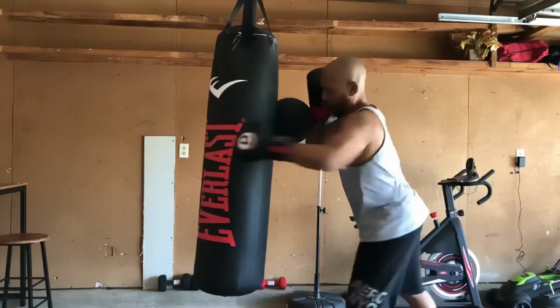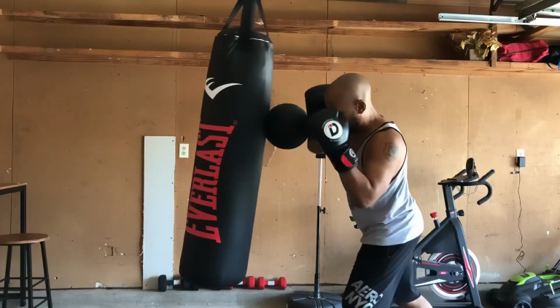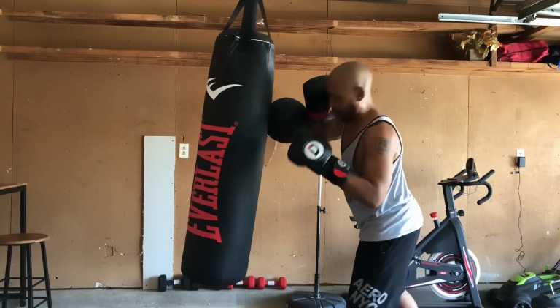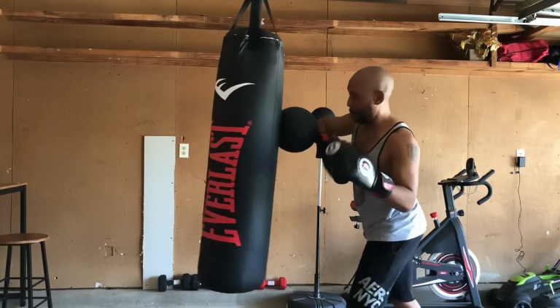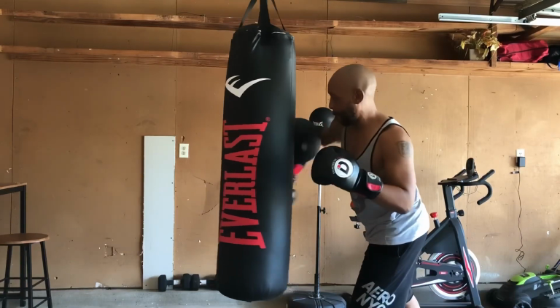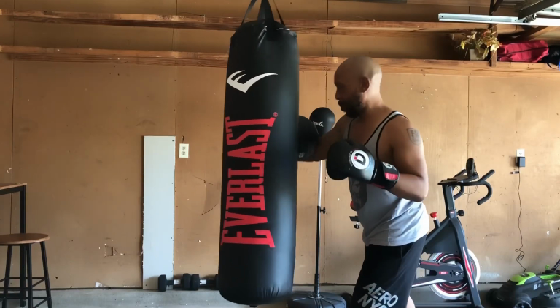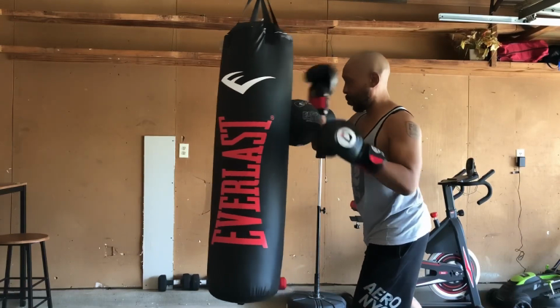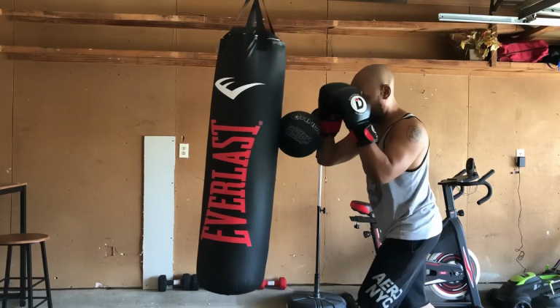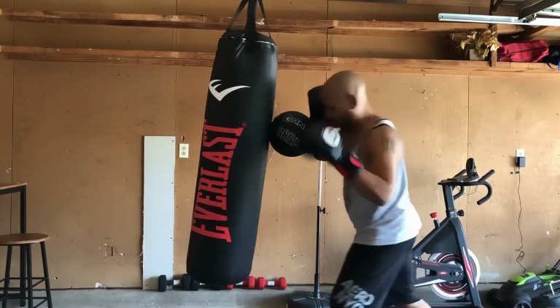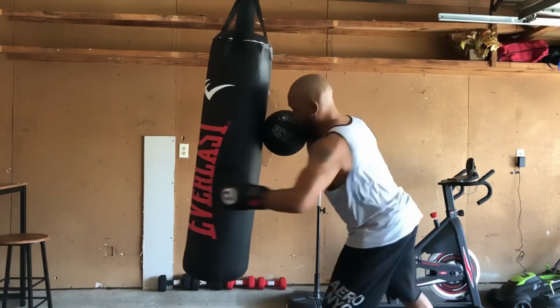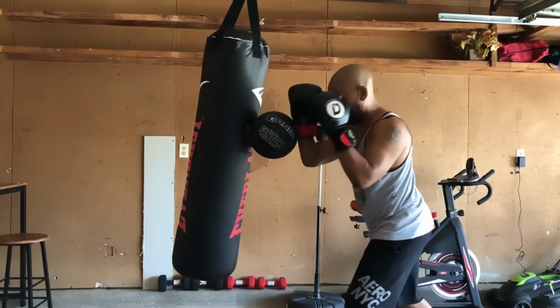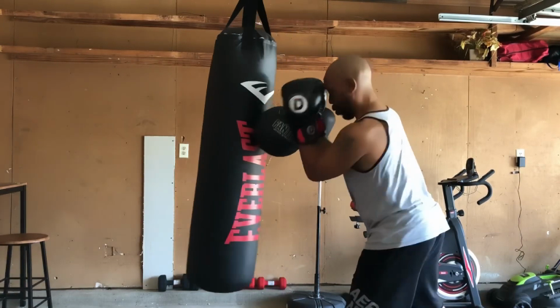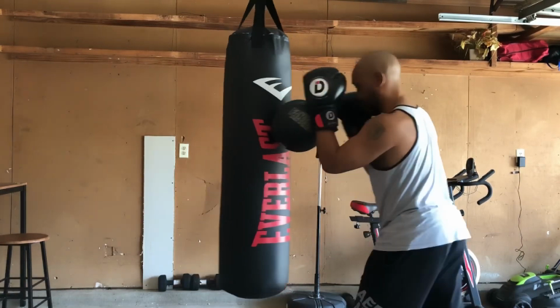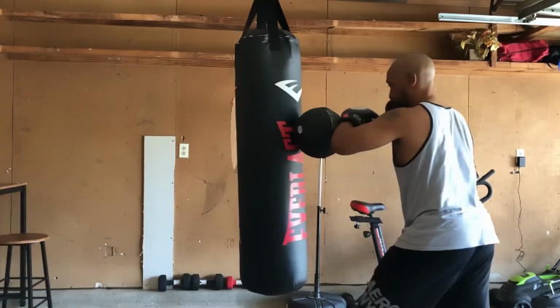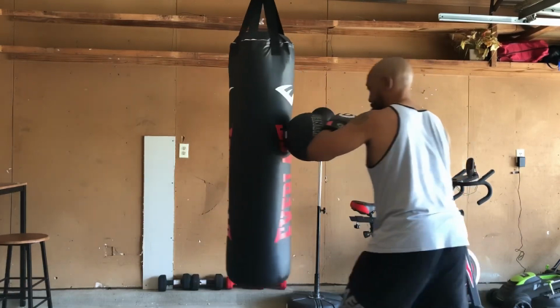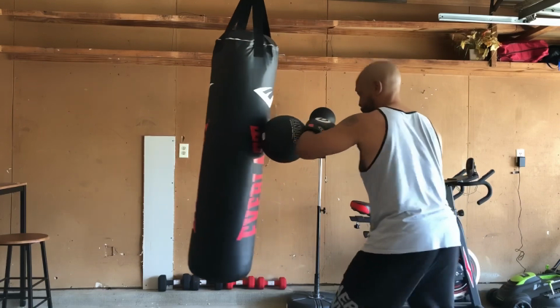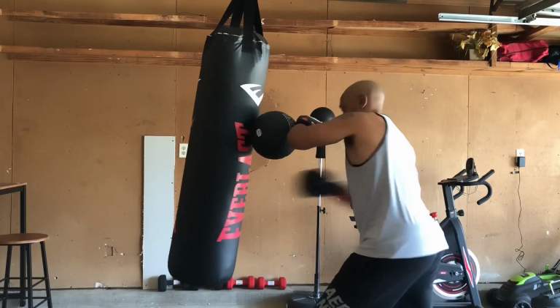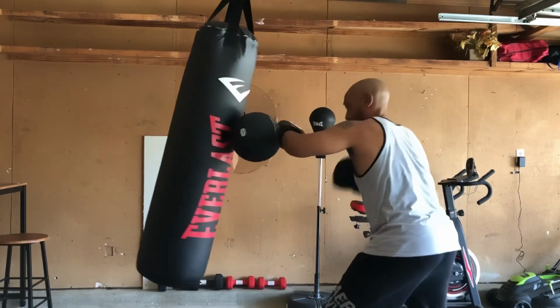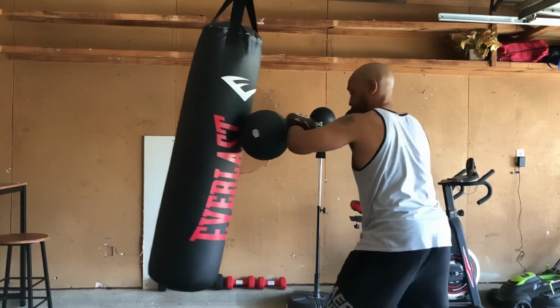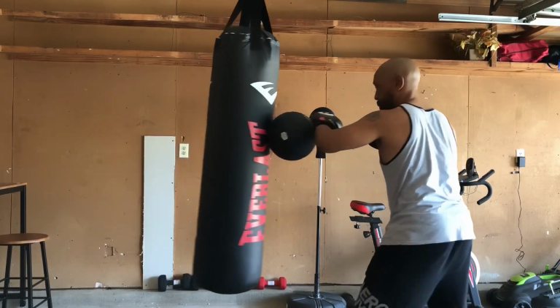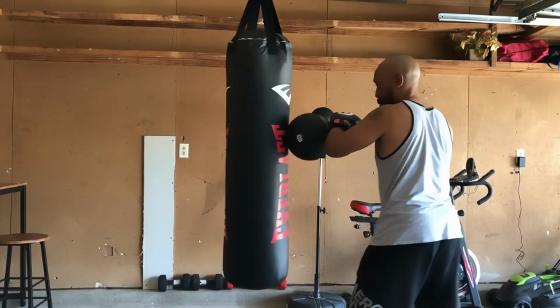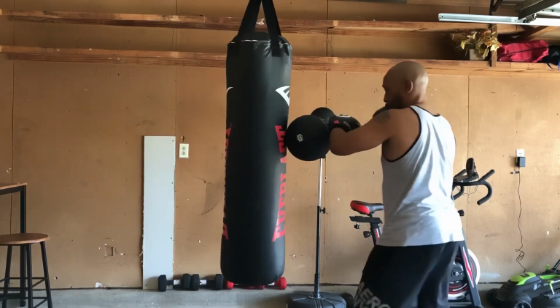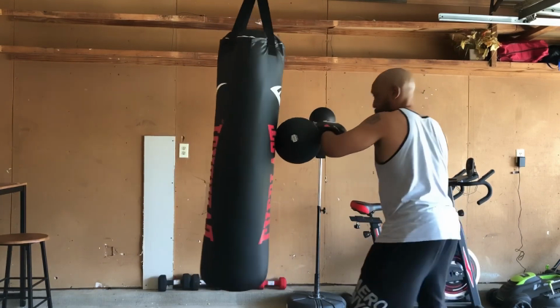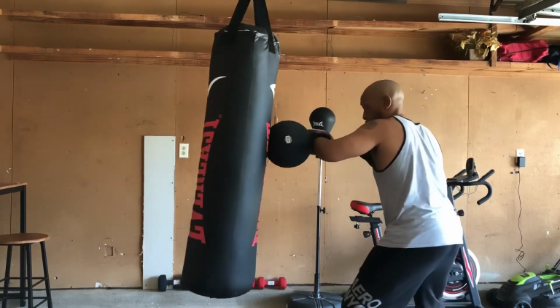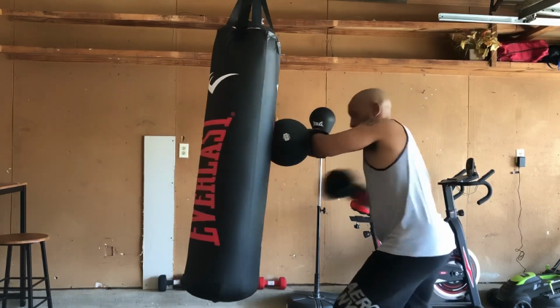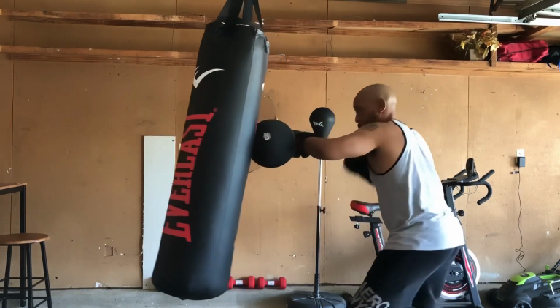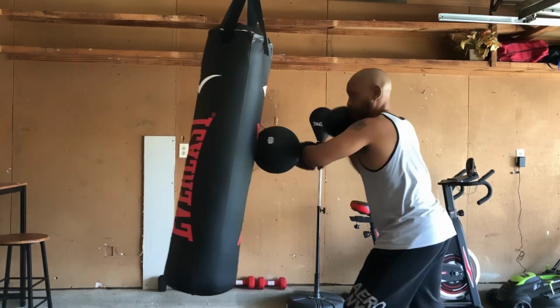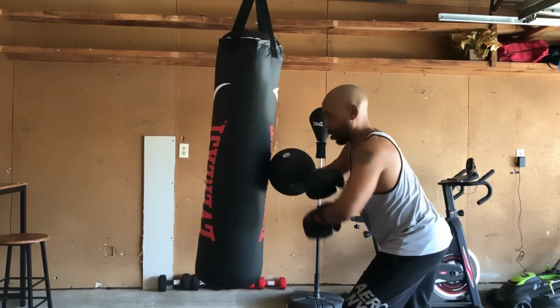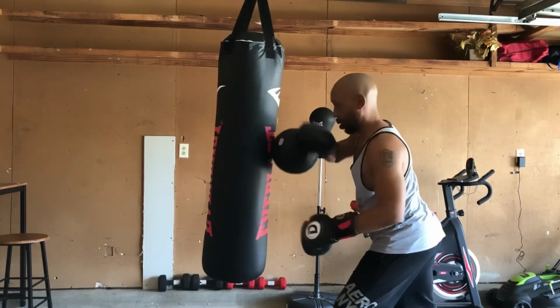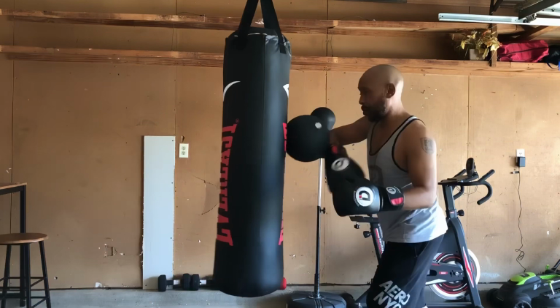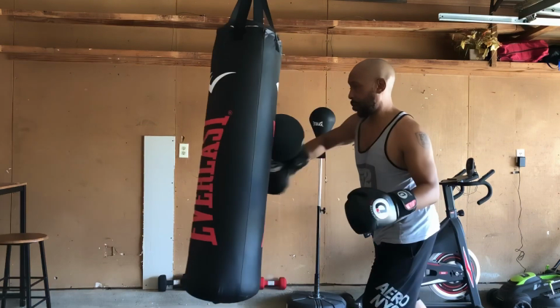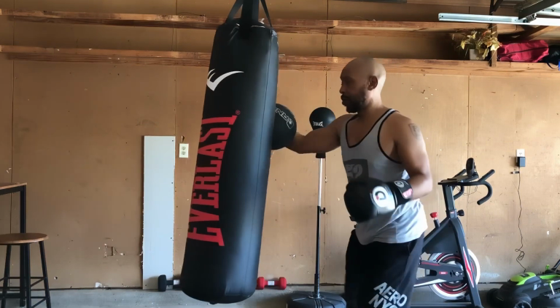Oh Lordy, it's your Uncle Burly and we working. So what are we working on right here? Right here we are working on the sensitivity with punching. That's right, sensitivity with punching.